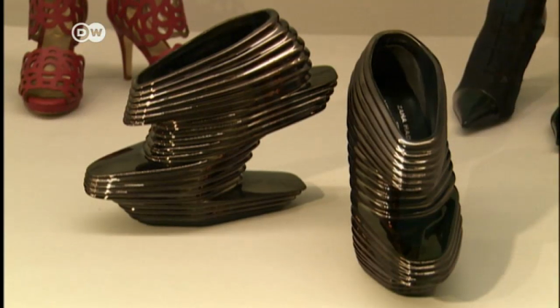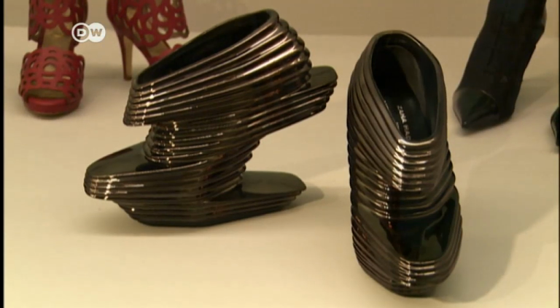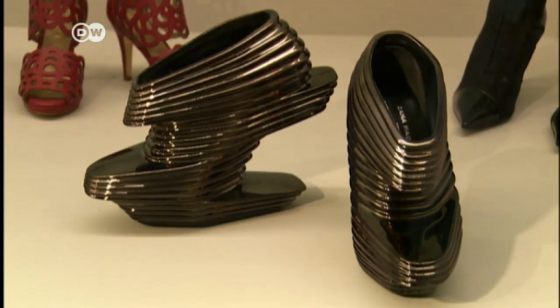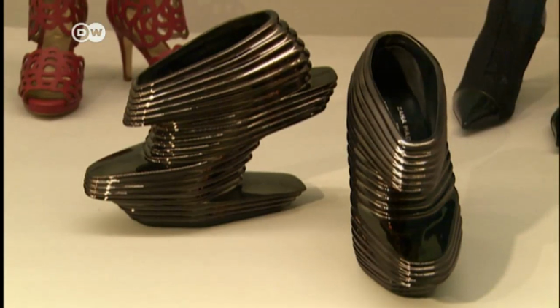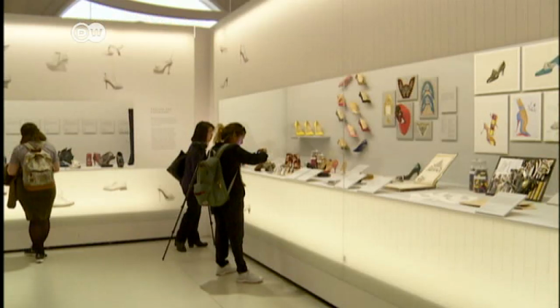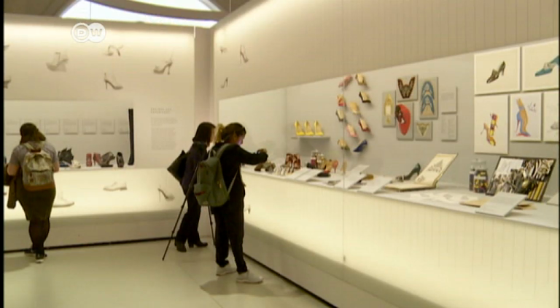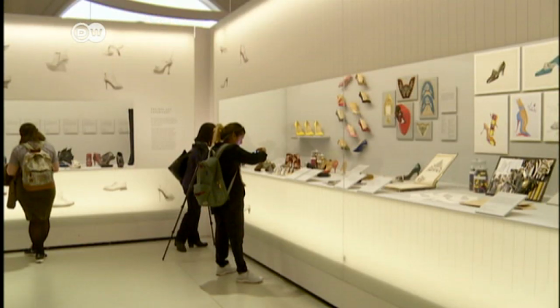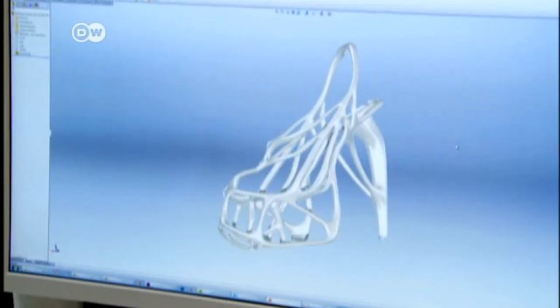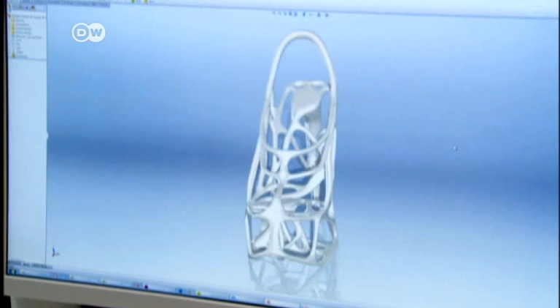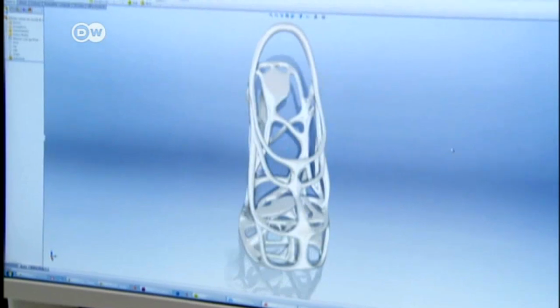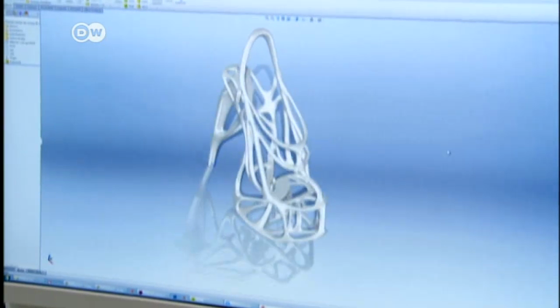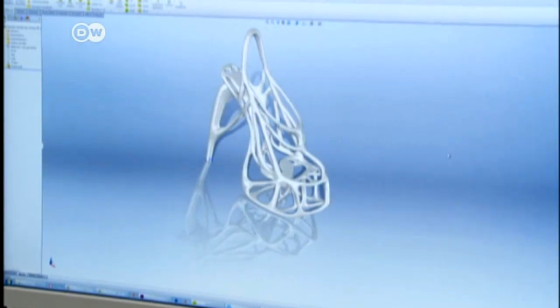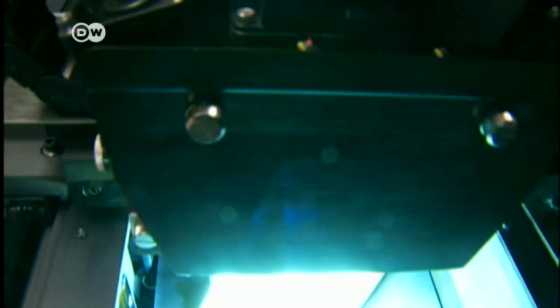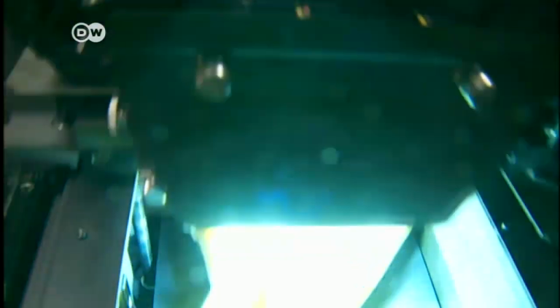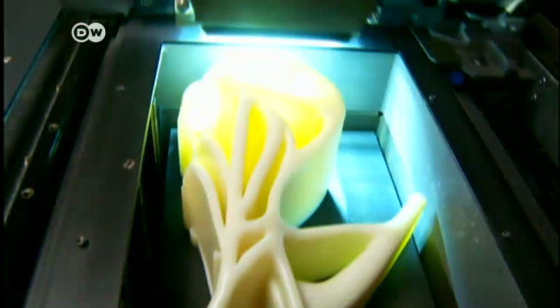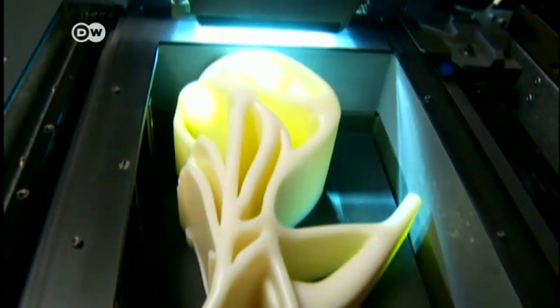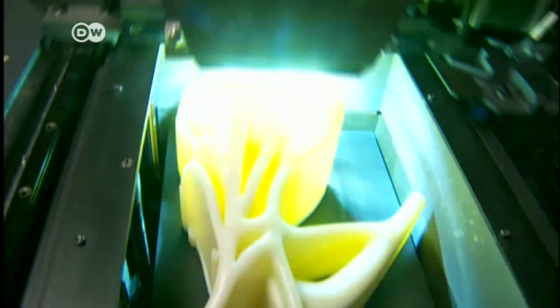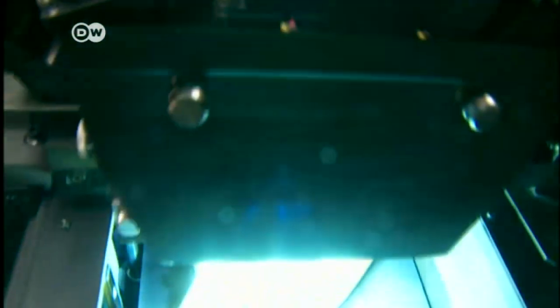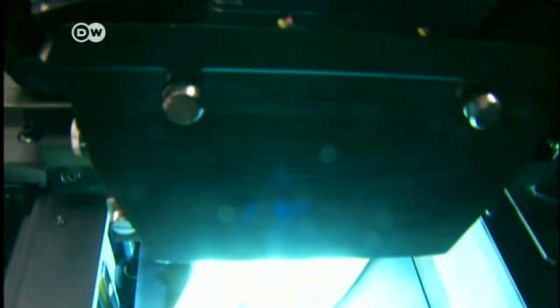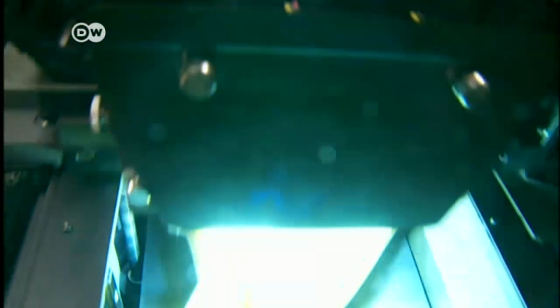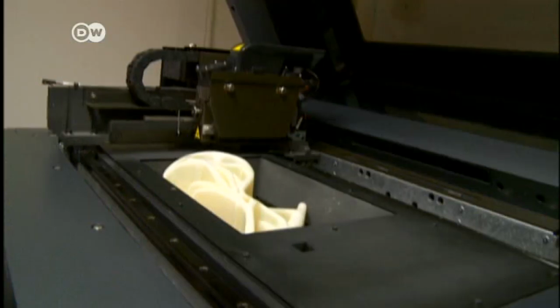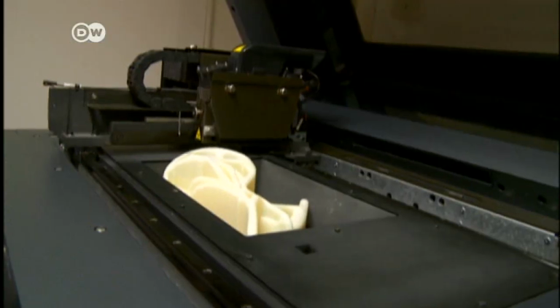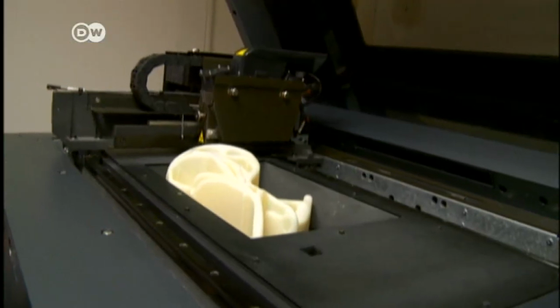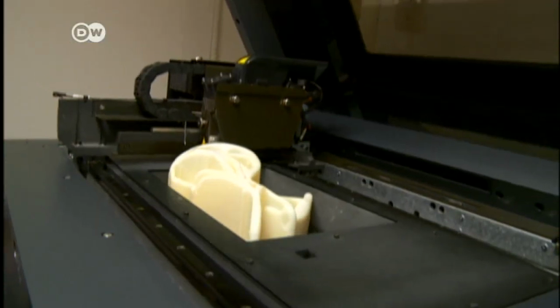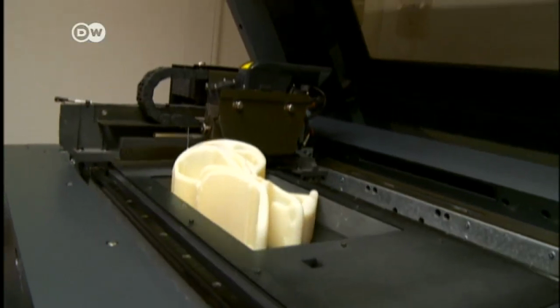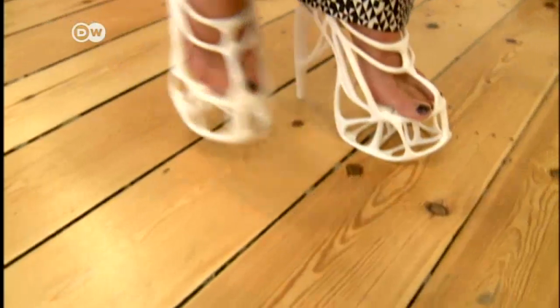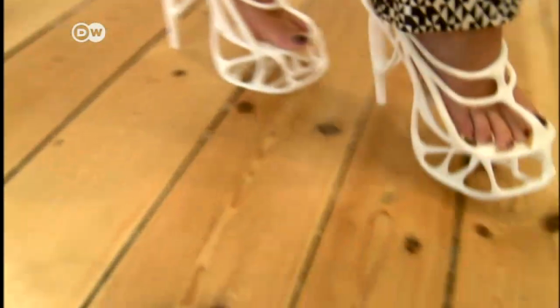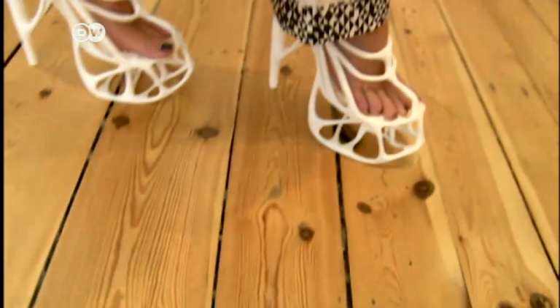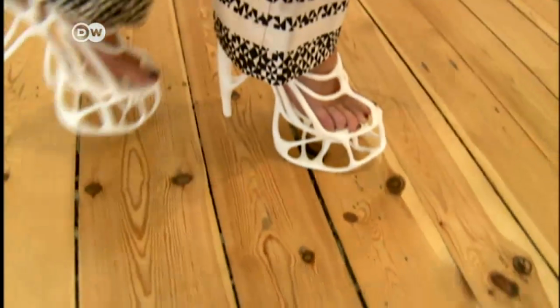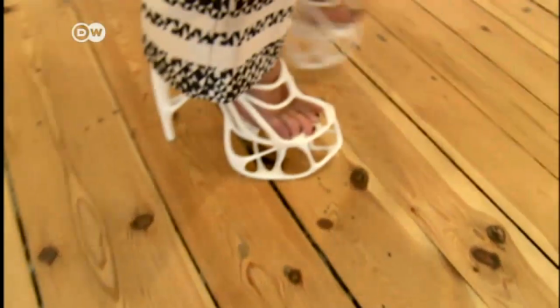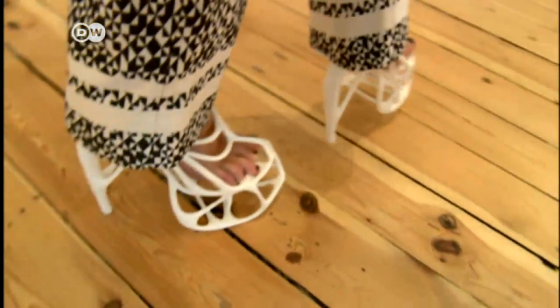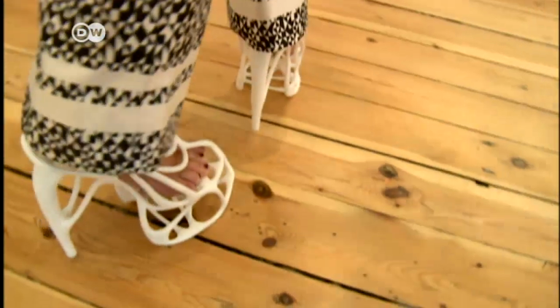The exhibition examines the latest developments in footwear technology. Shoes from 3D printers have been around for years, but the latest innovation is custom fitting and printing in the store — more of a work of art than a shoe.